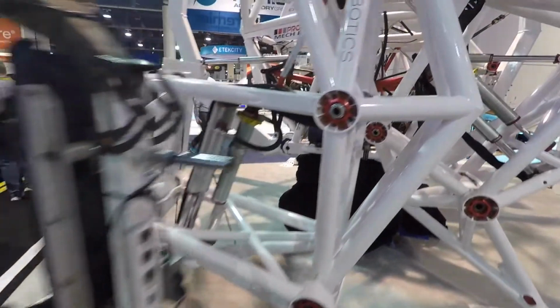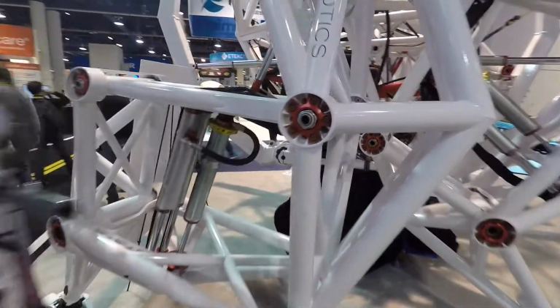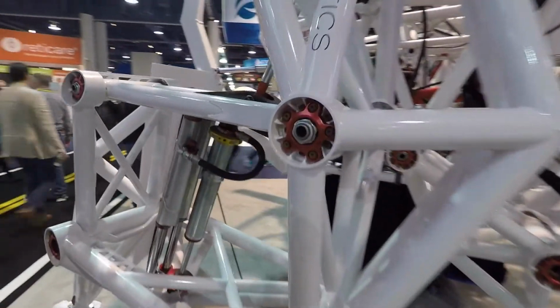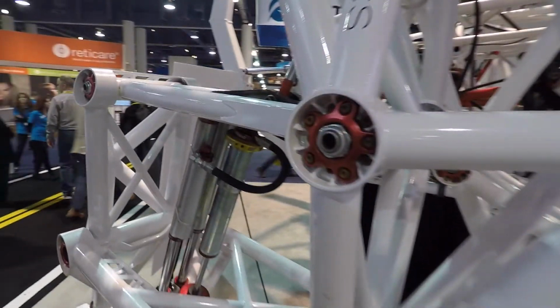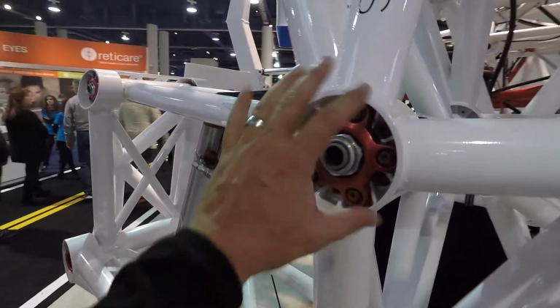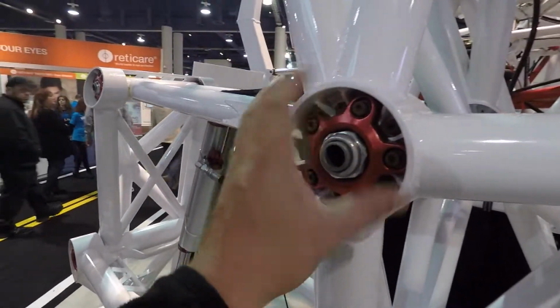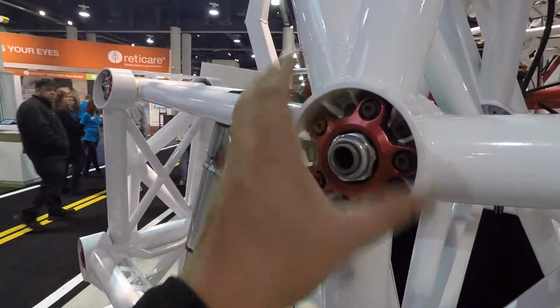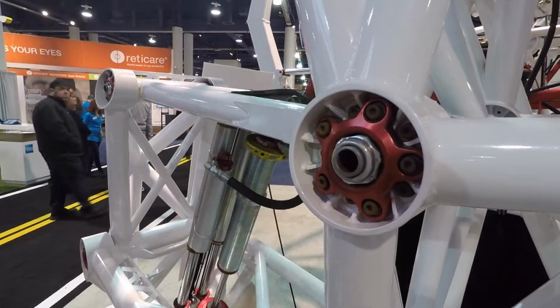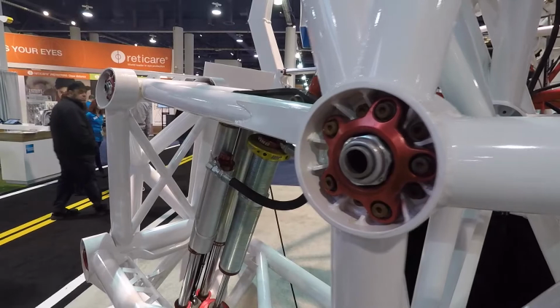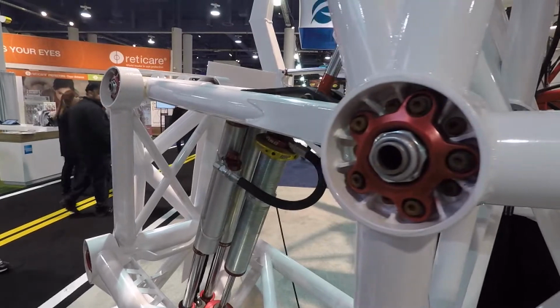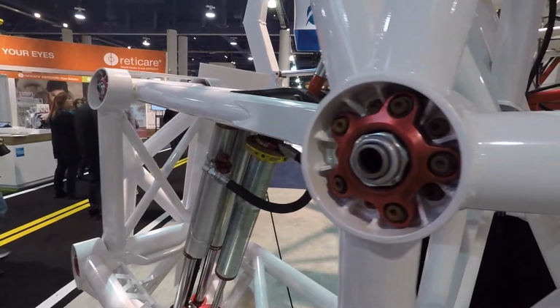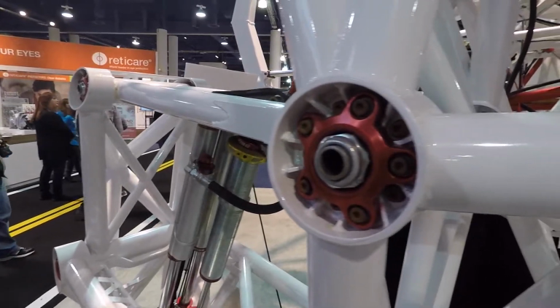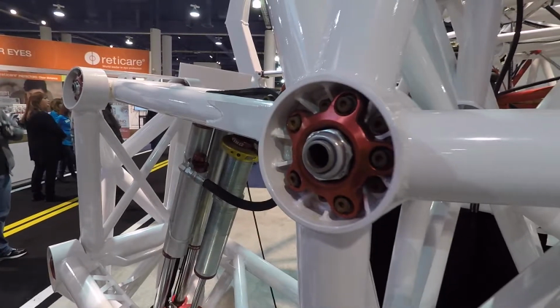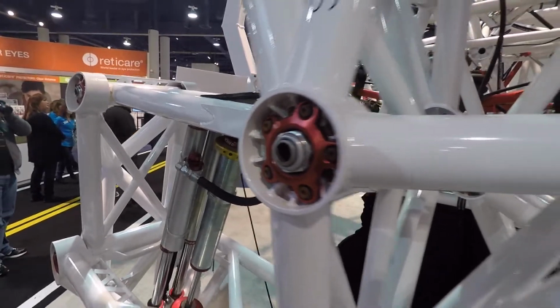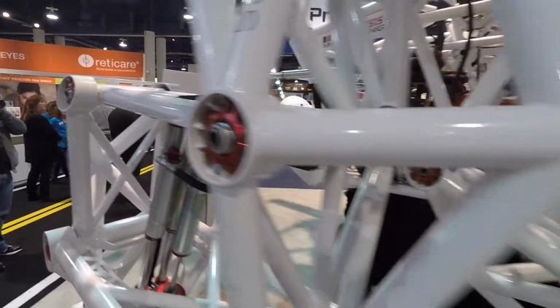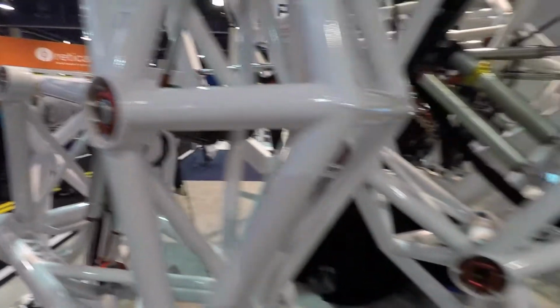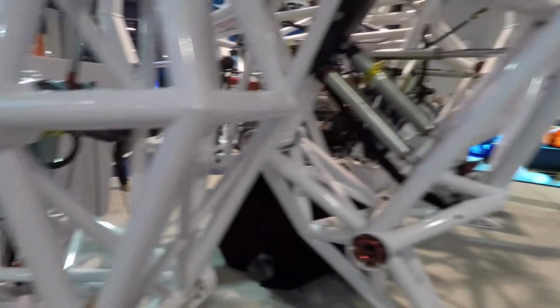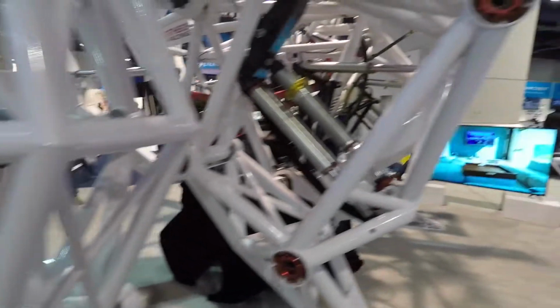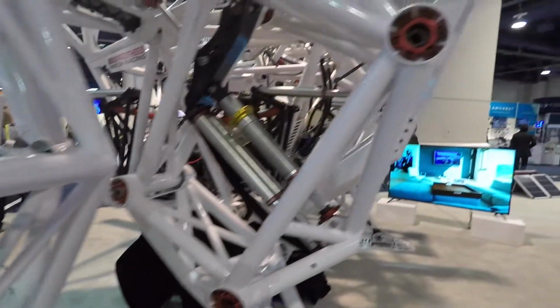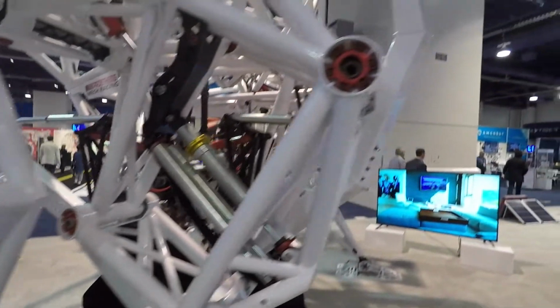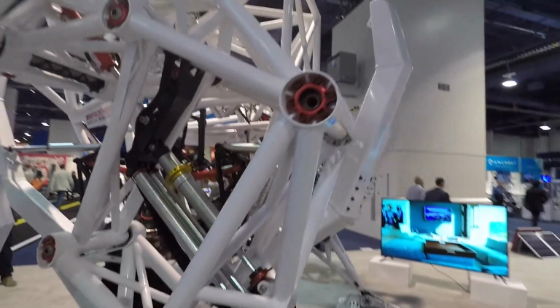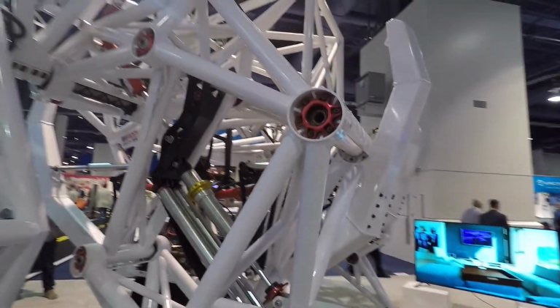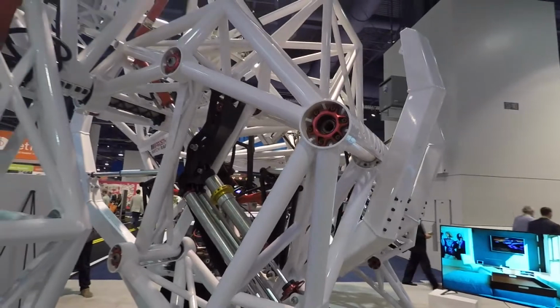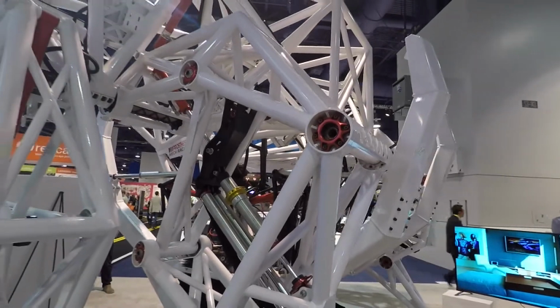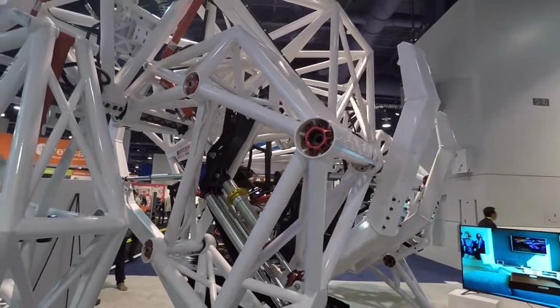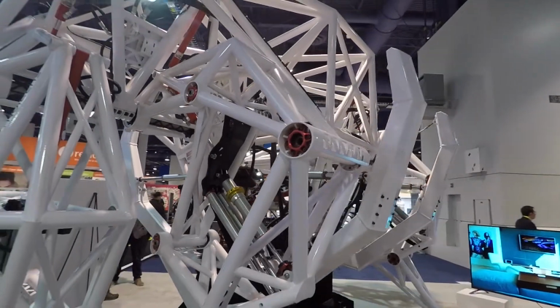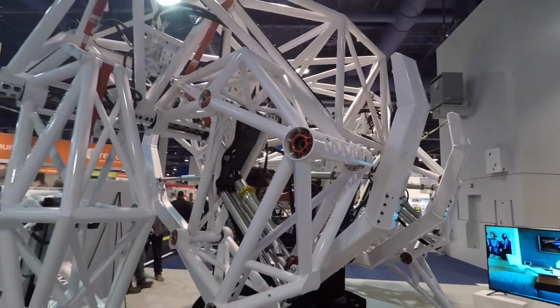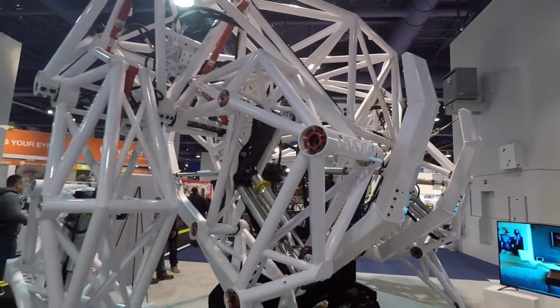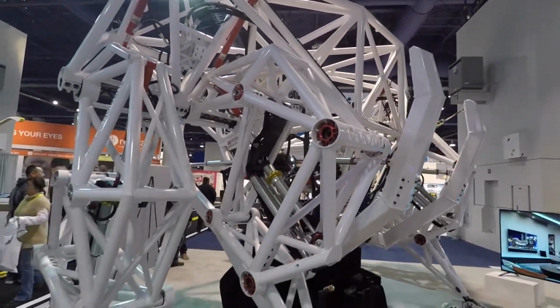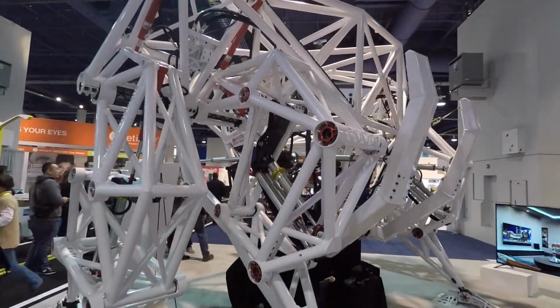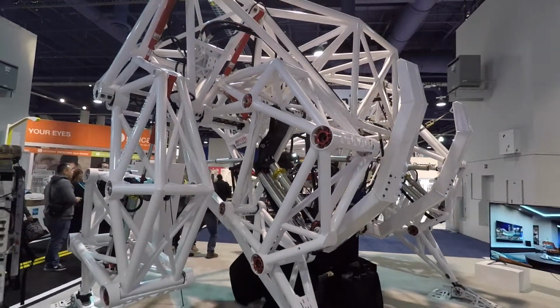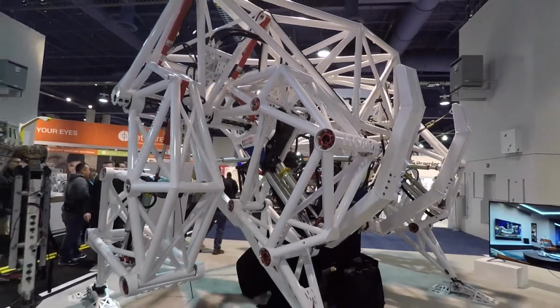I wonder what these things are here. These must just be like bearings — joints. But really high speed, low drag joints. That is badass, man.